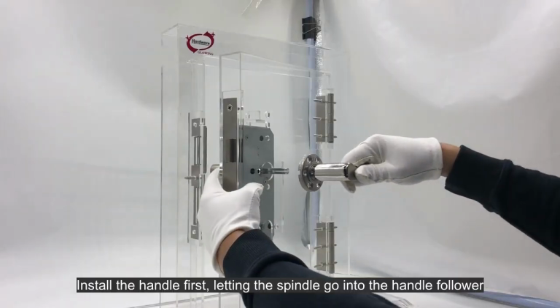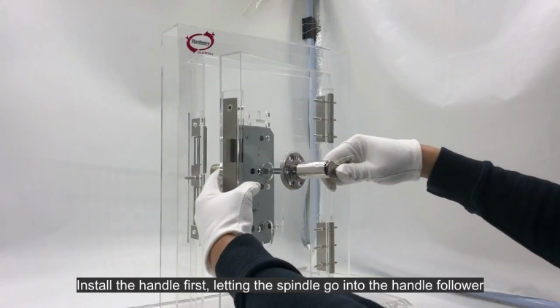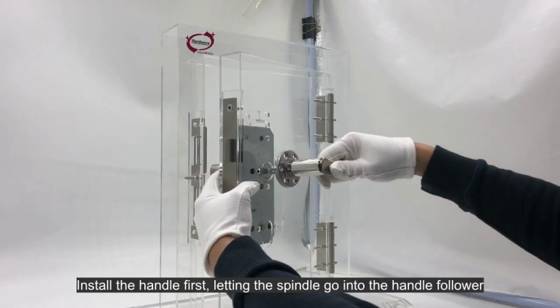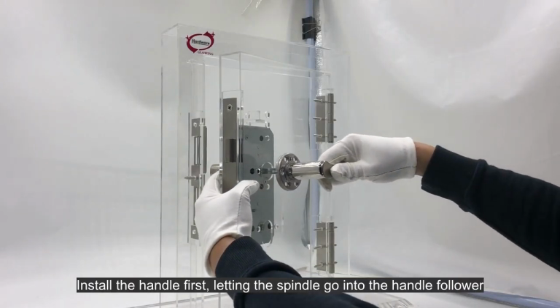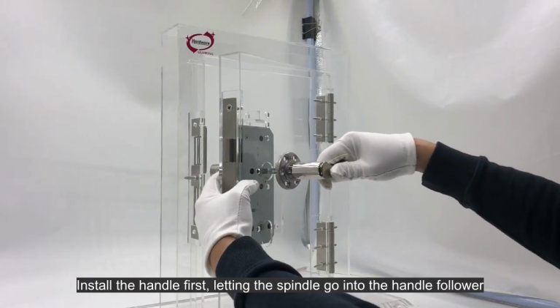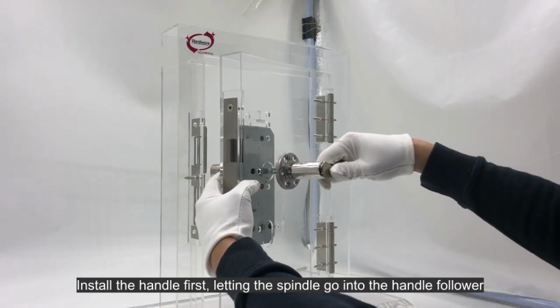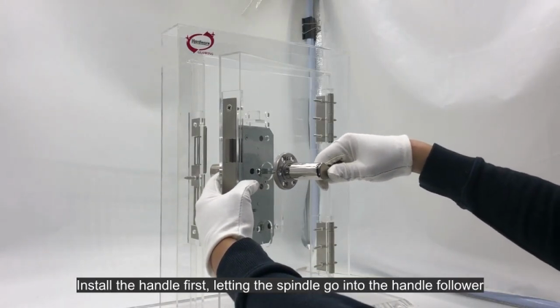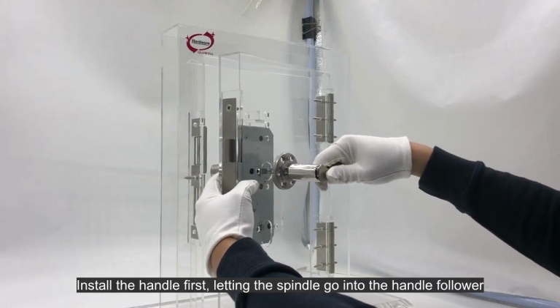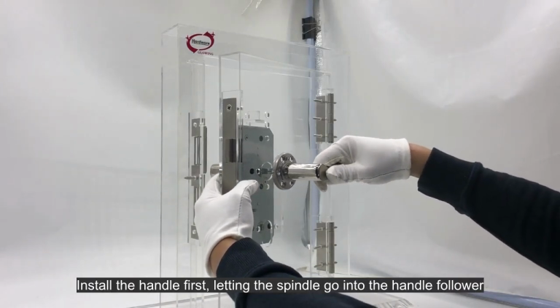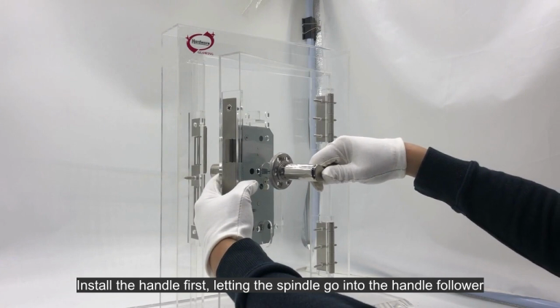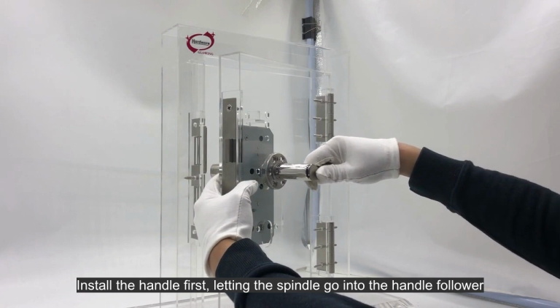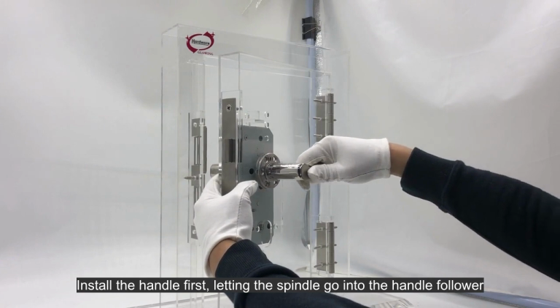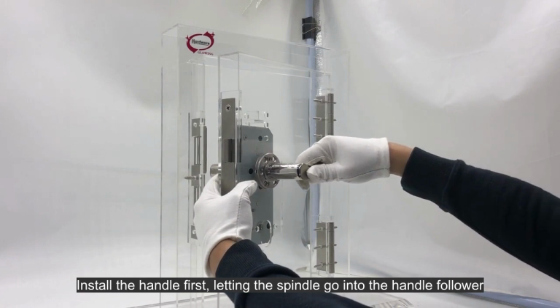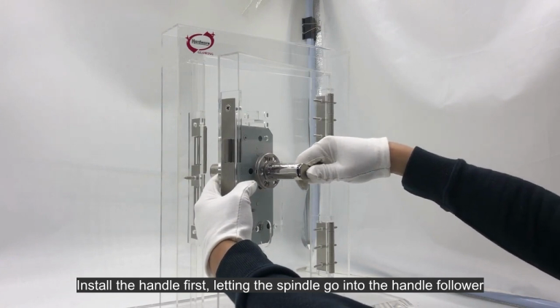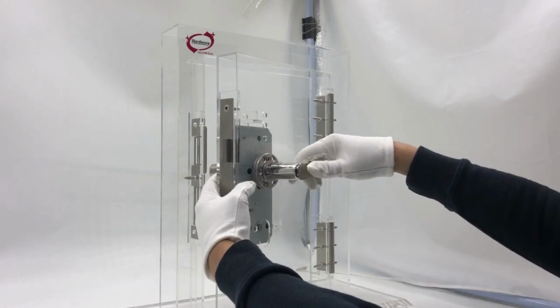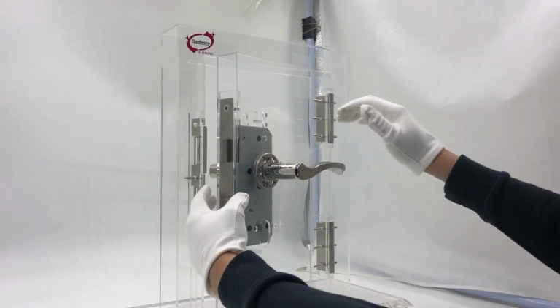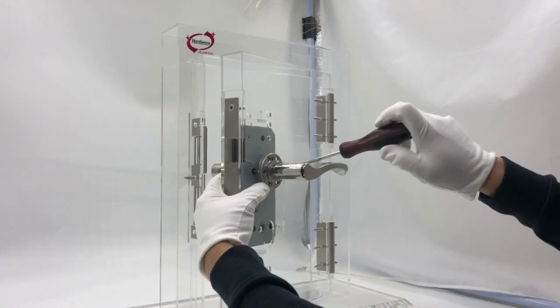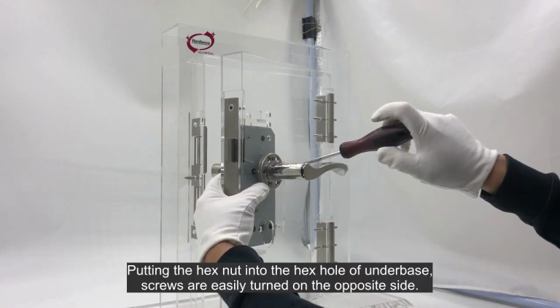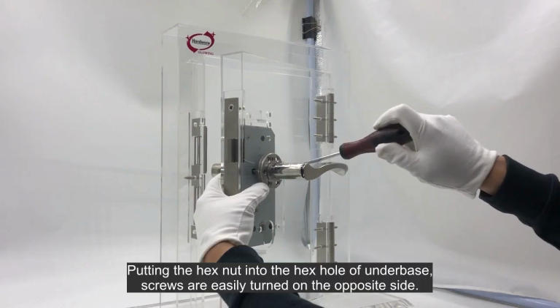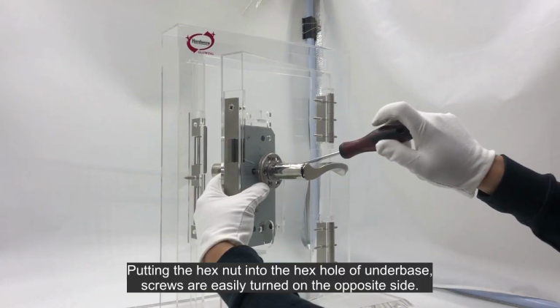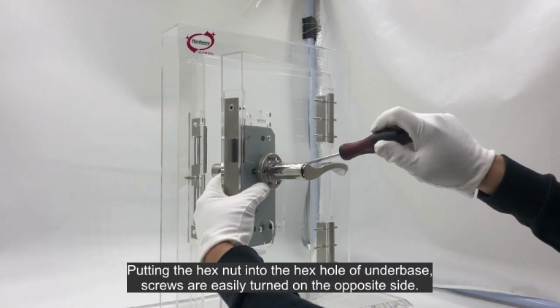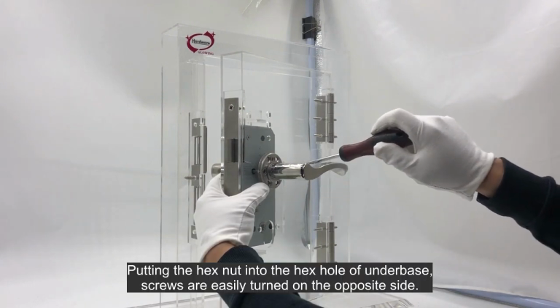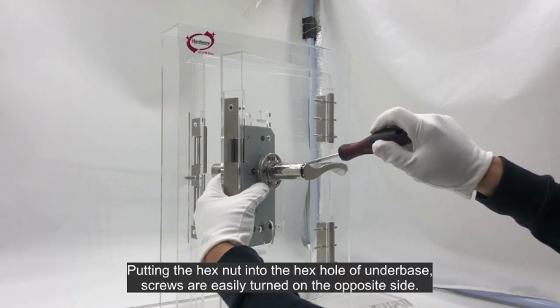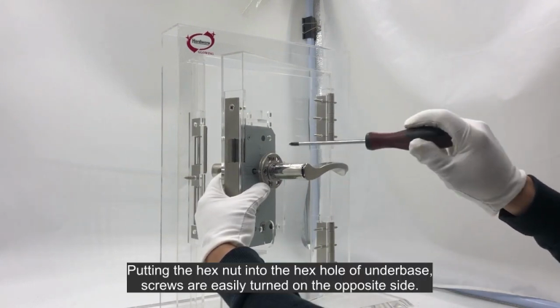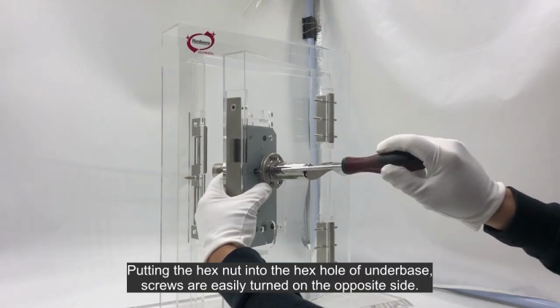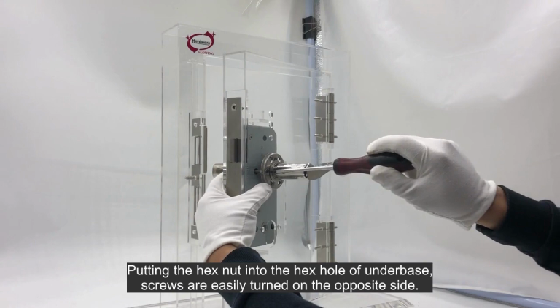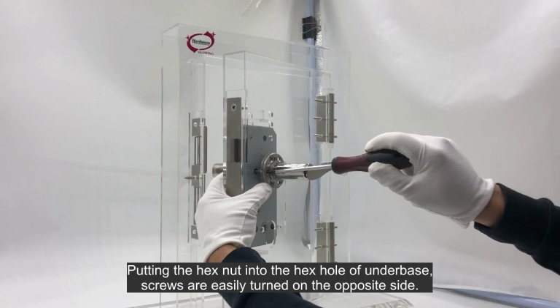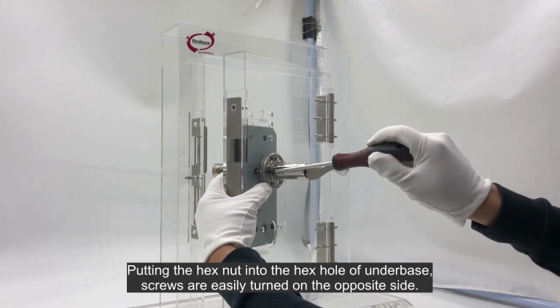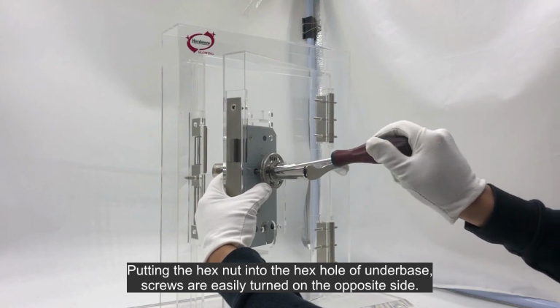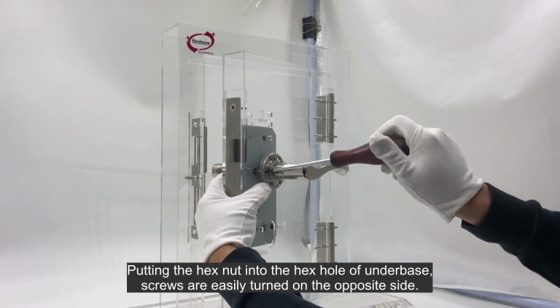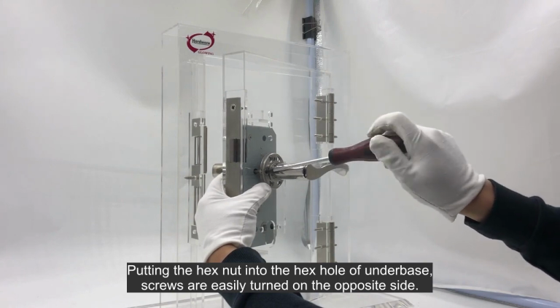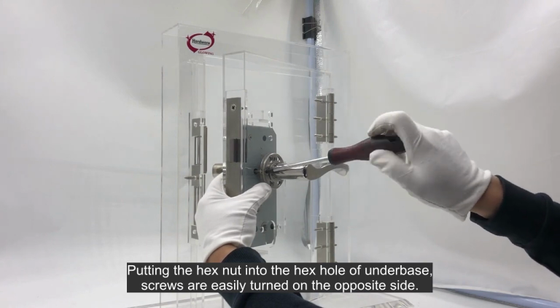Install the handle first, letting the spindle go into the handle follower. Put the hex nut into the hex hole of the underbase, and the screws are easily turned on the opposite side.